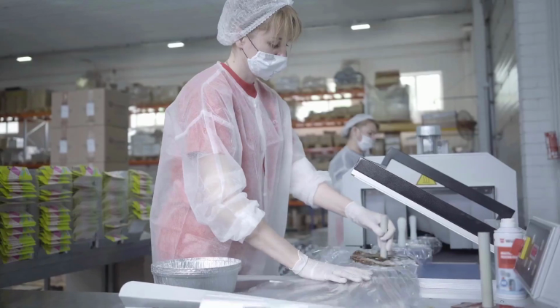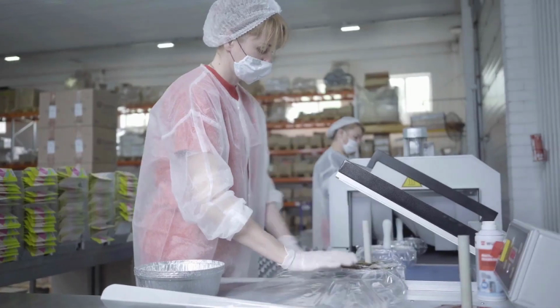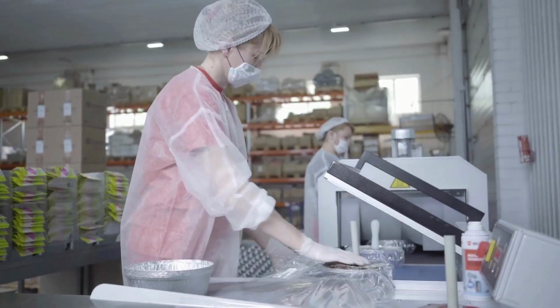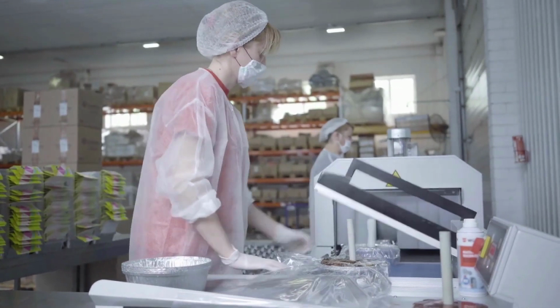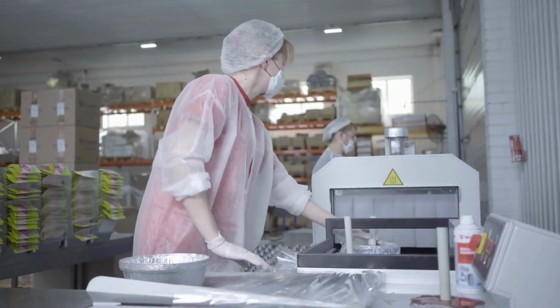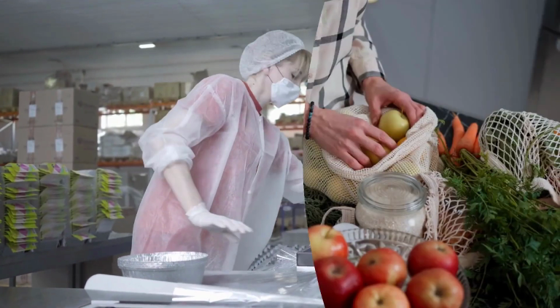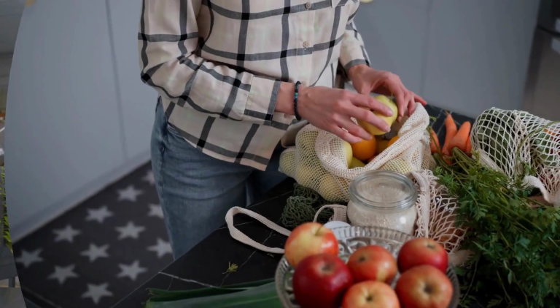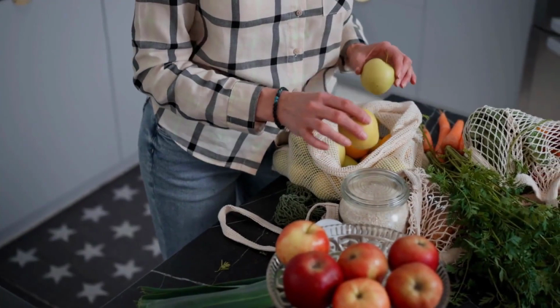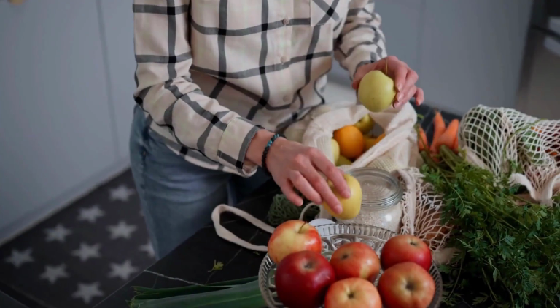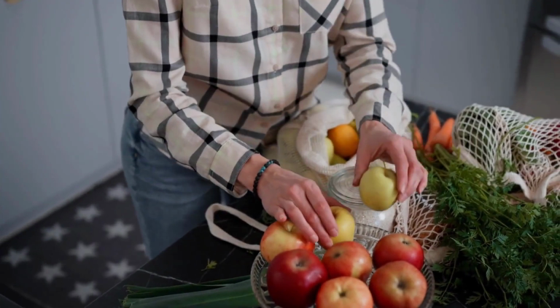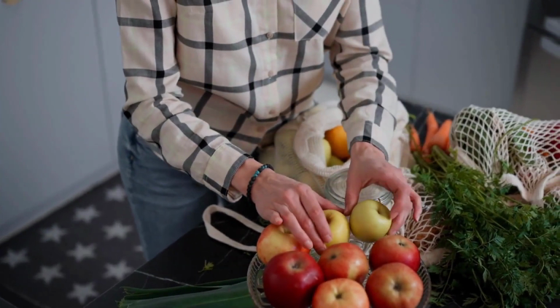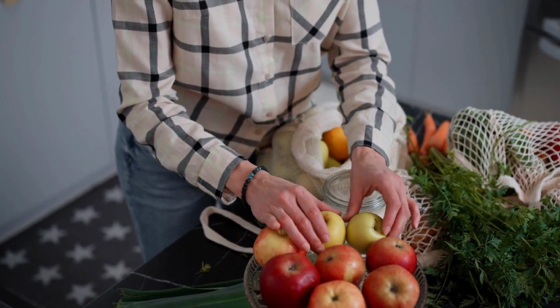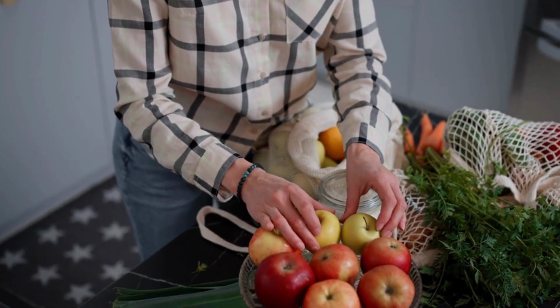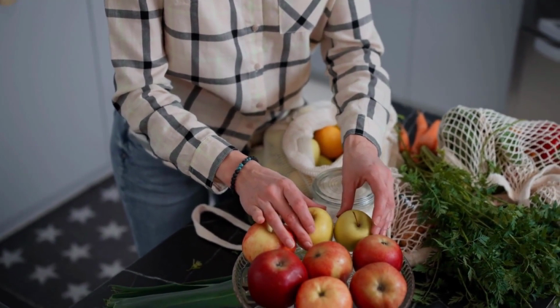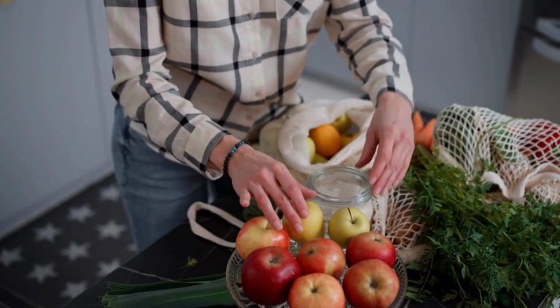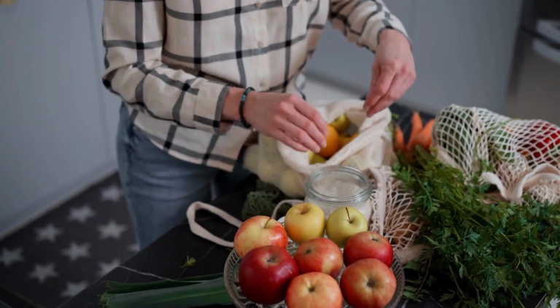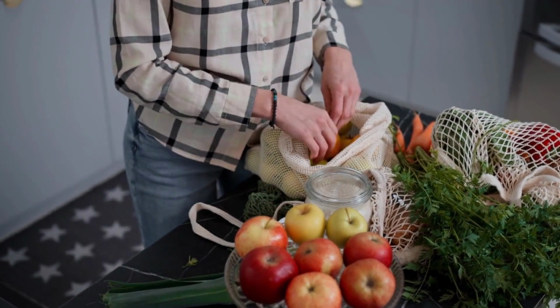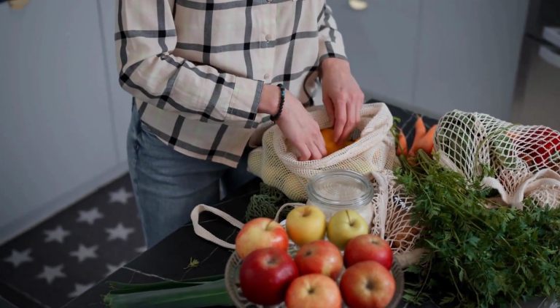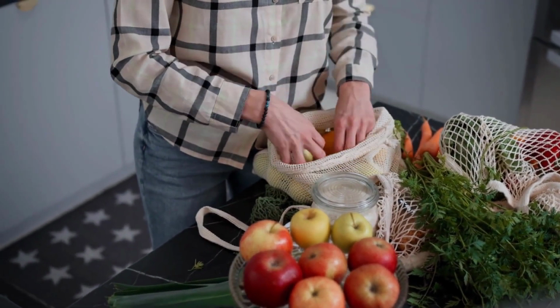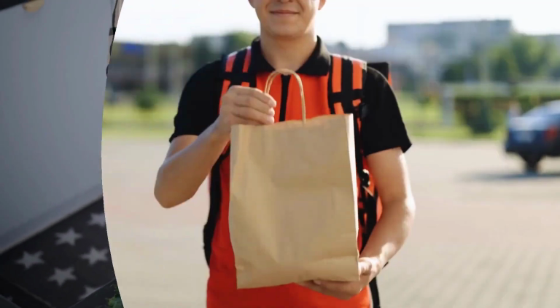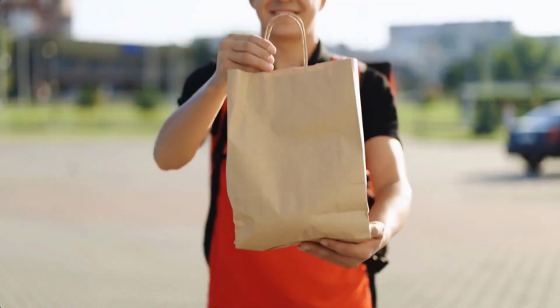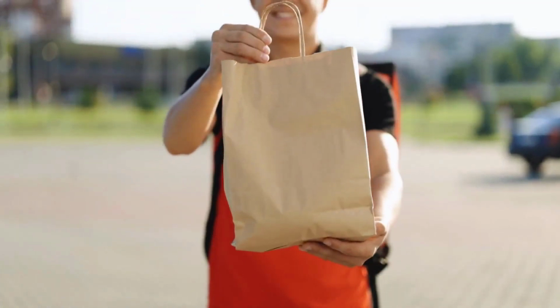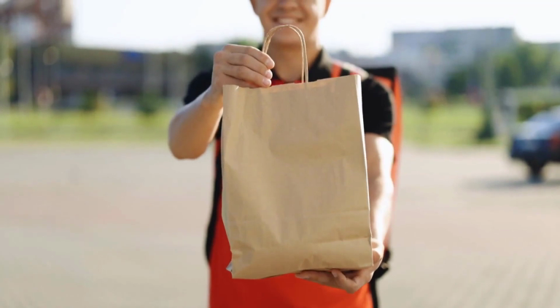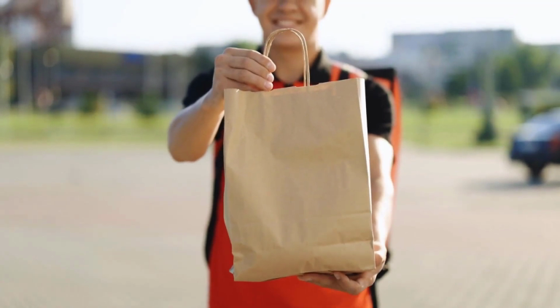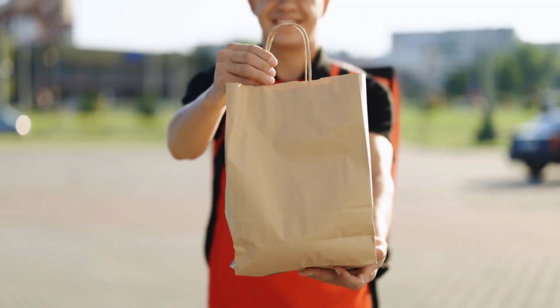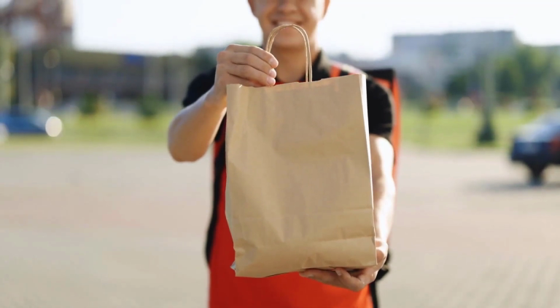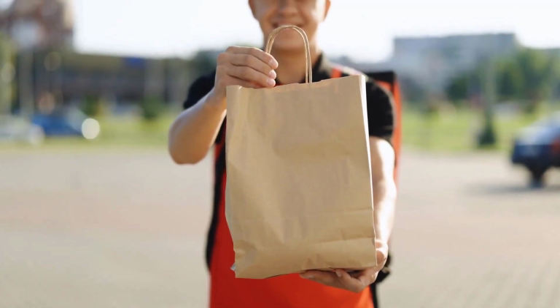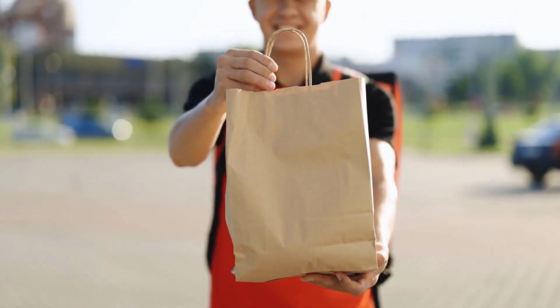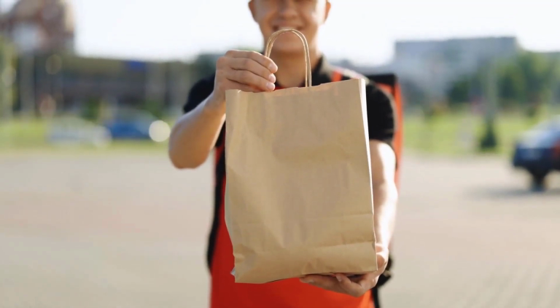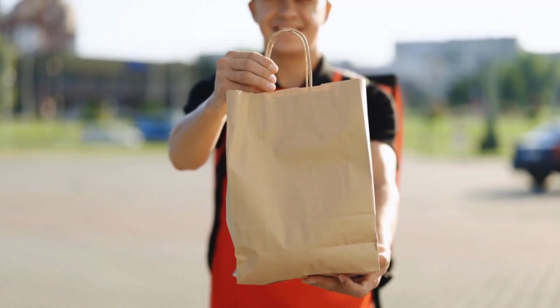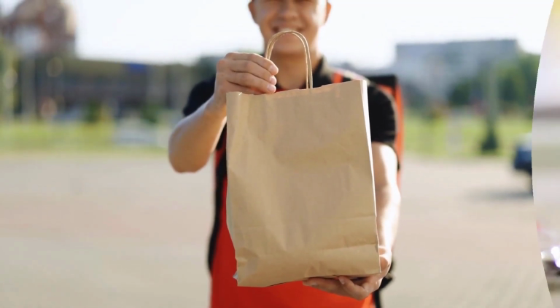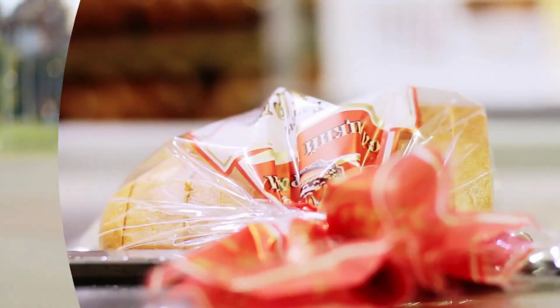Welcome to Romania, a country known for its delicious food and rich cultural heritage. Today, we're going to take a look inside a Romanian food packaging factory, where traditional recipes are carefully packaged and sent out to stores and restaurants all over the world.